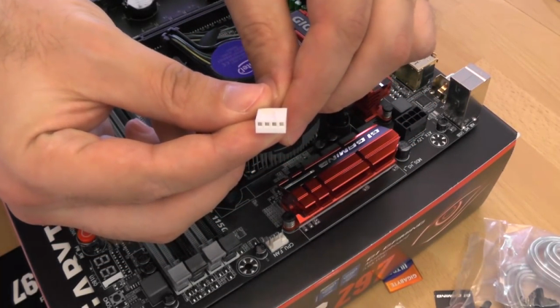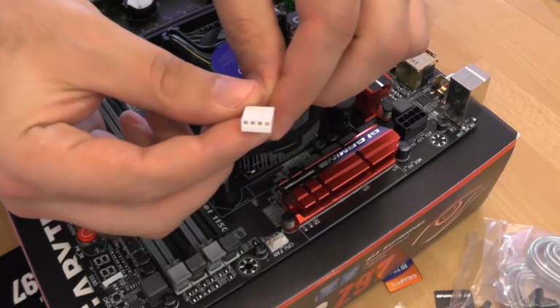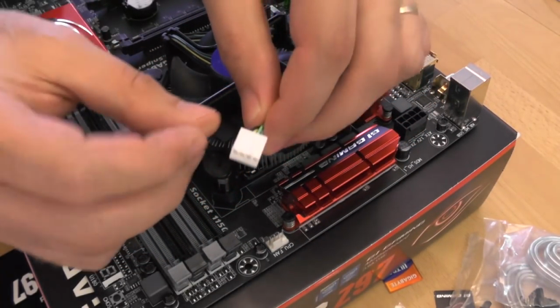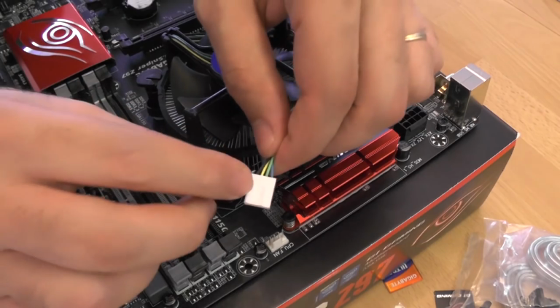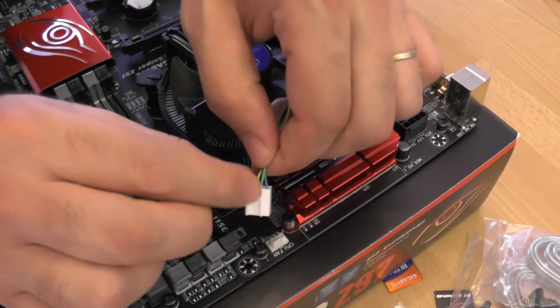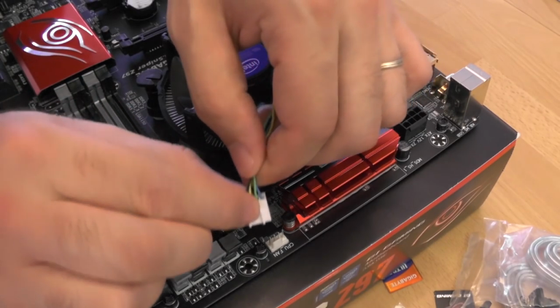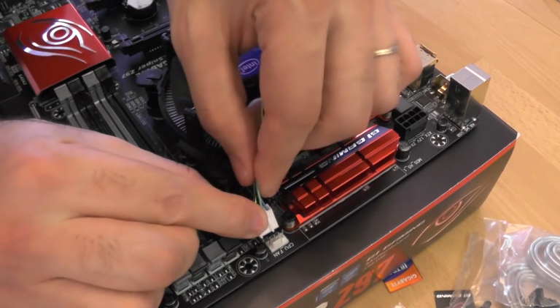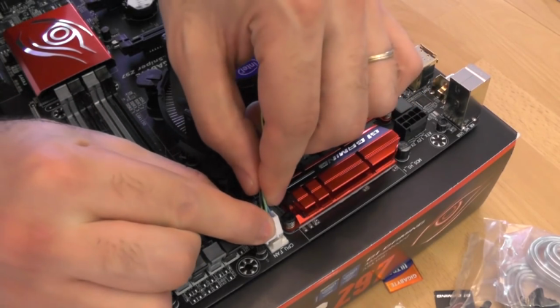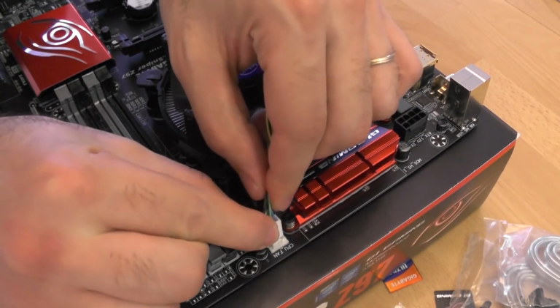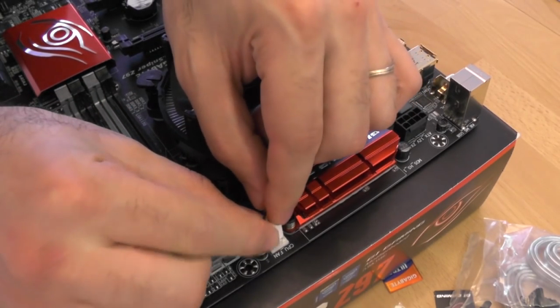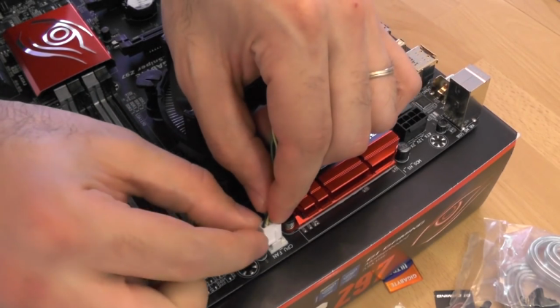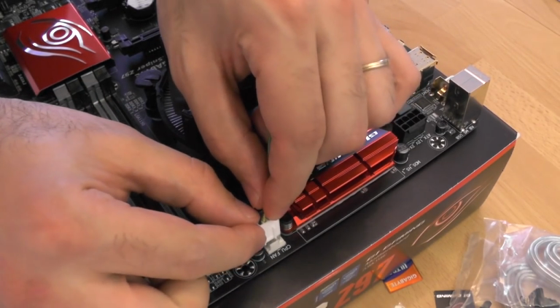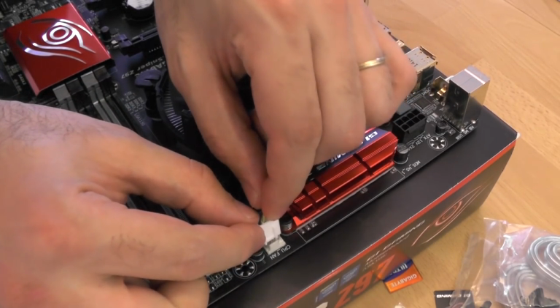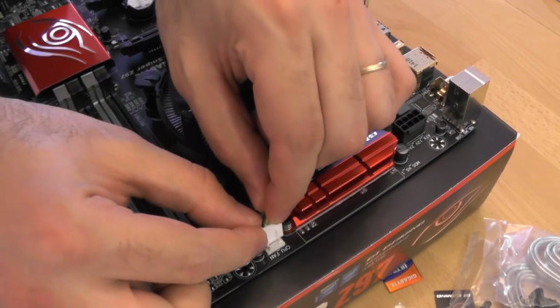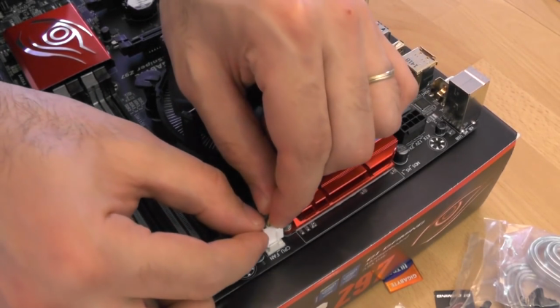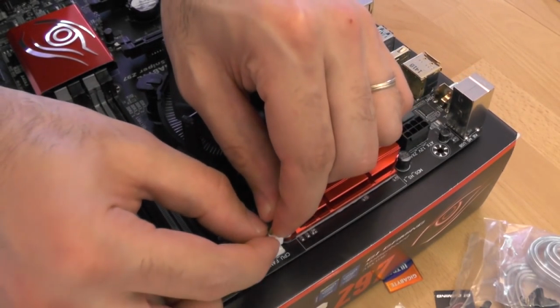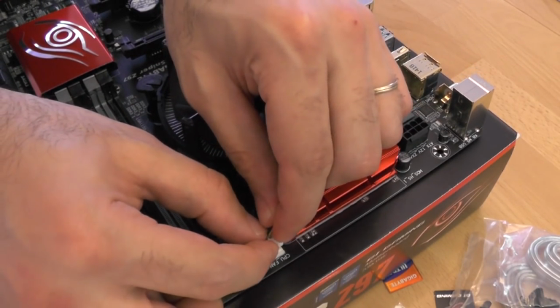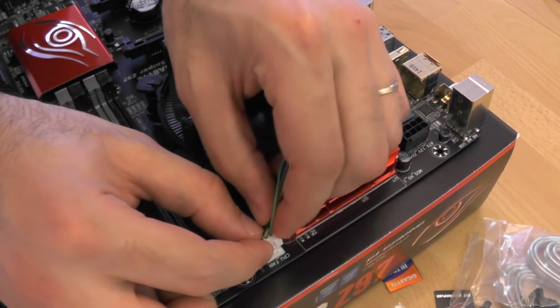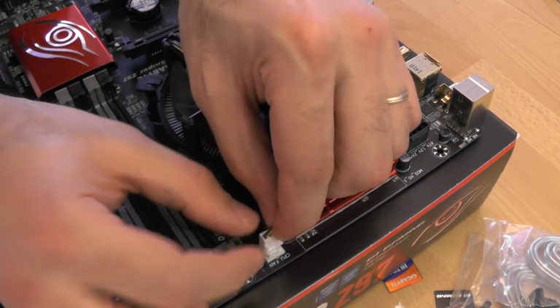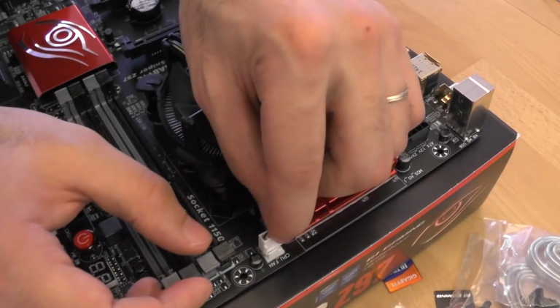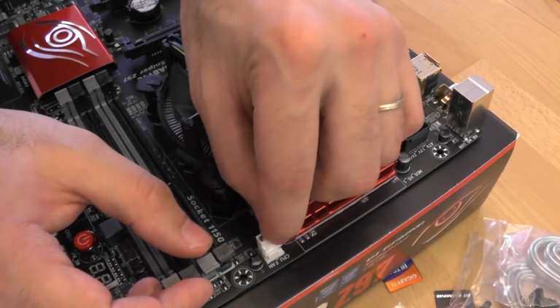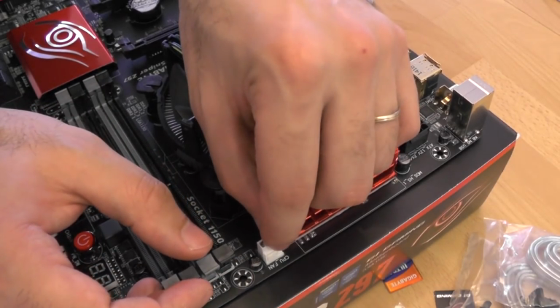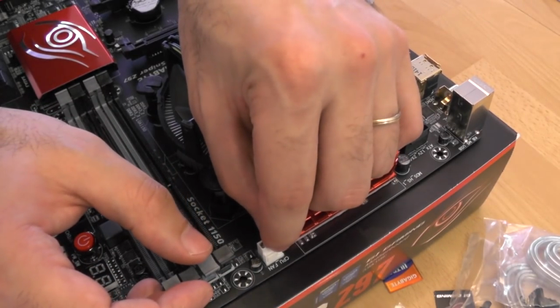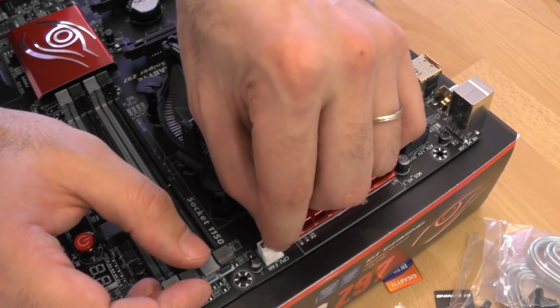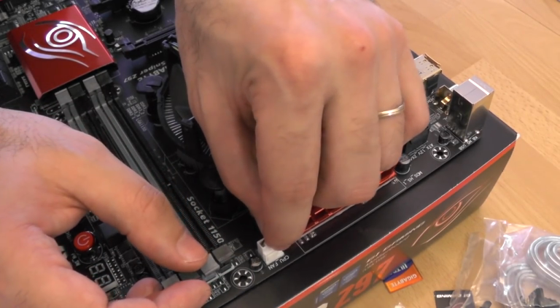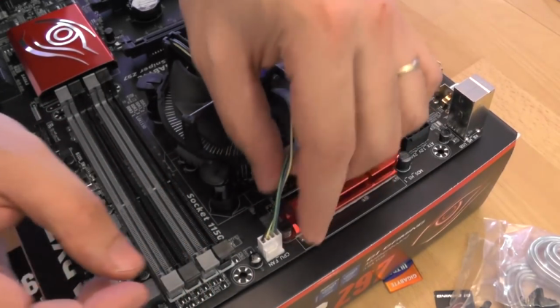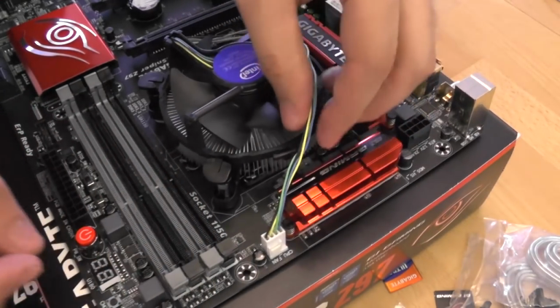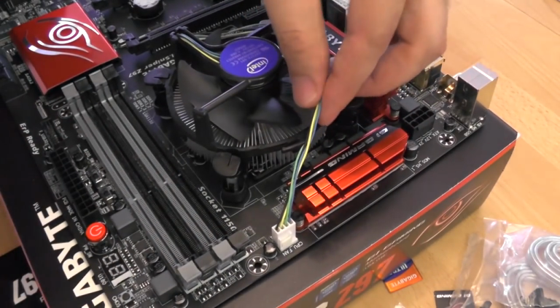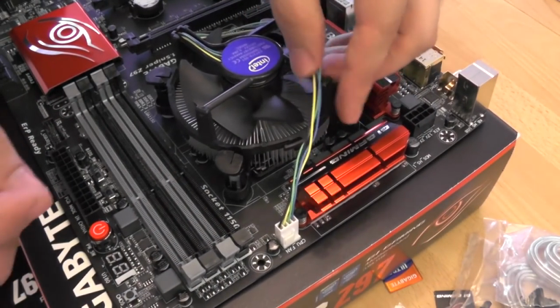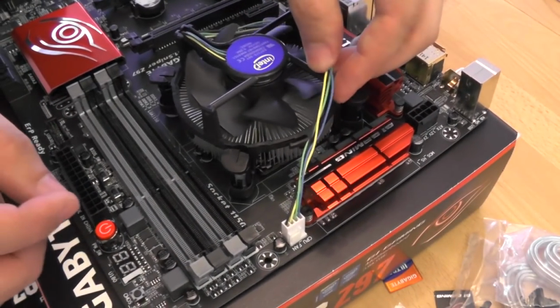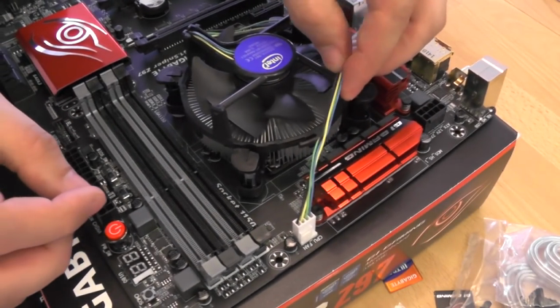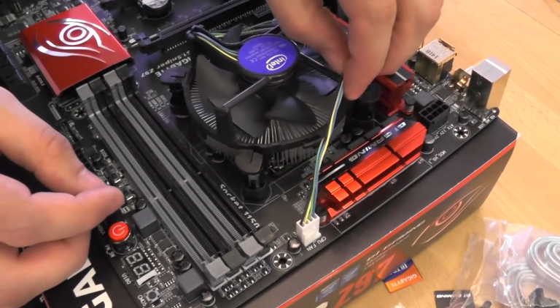Connect the power connector of the CPU cooler to the CPU fan connector on the mainboard, and position the cable so it is beside rather than above the cooler.